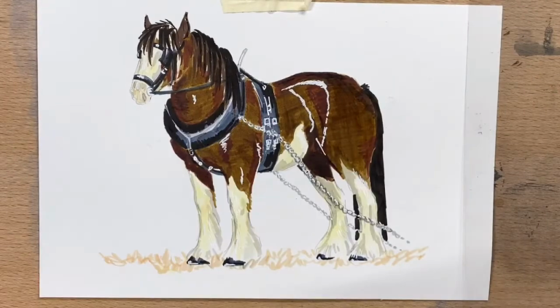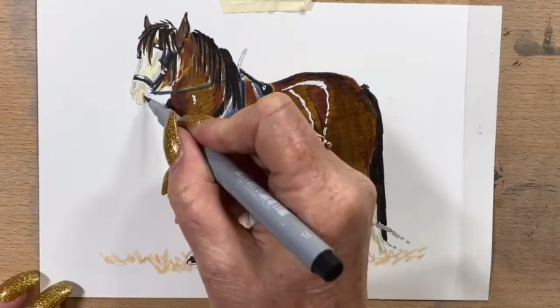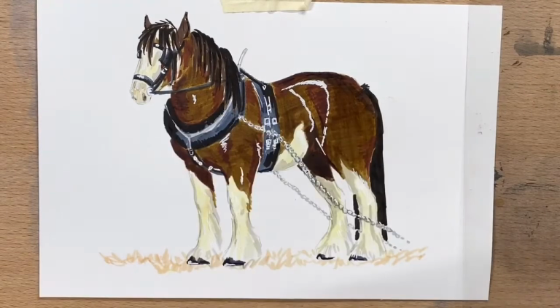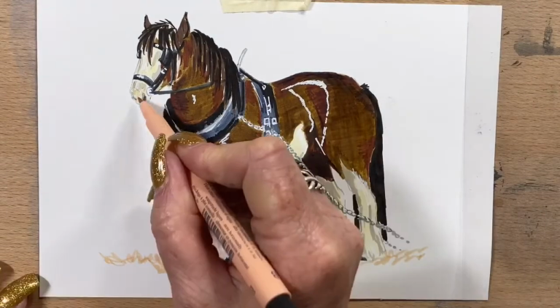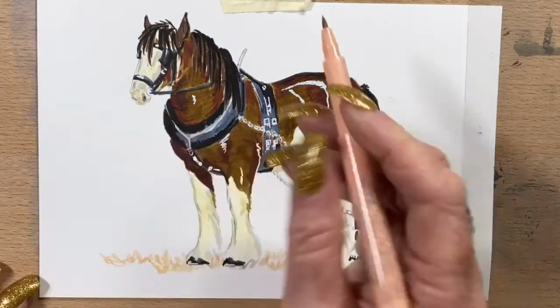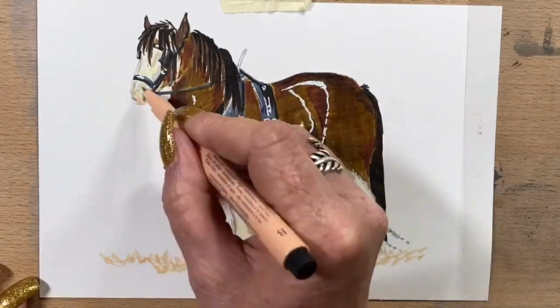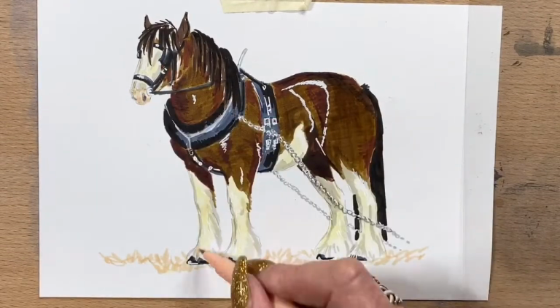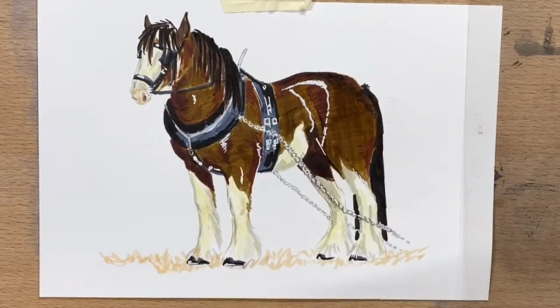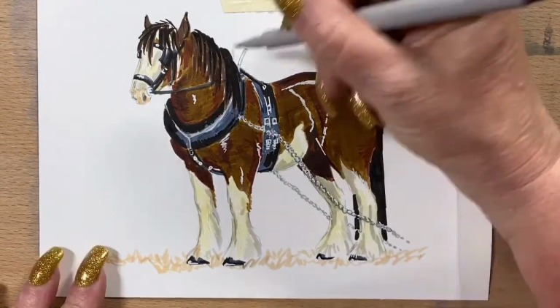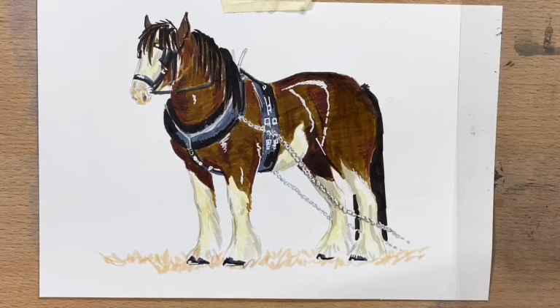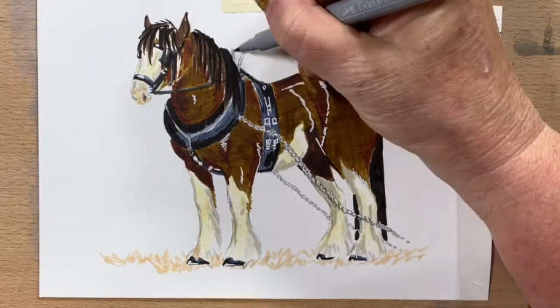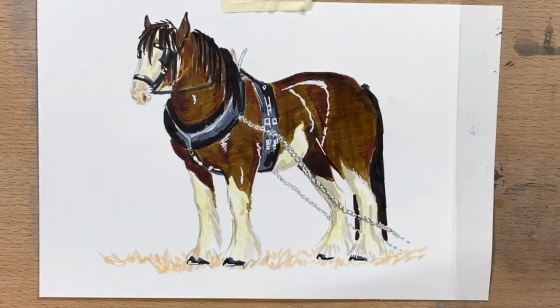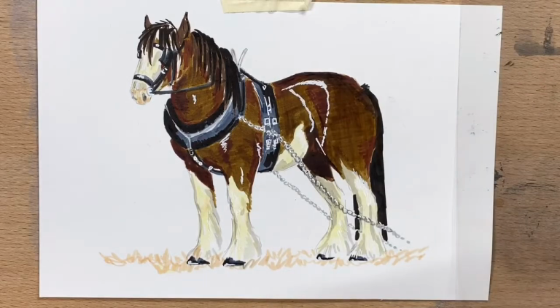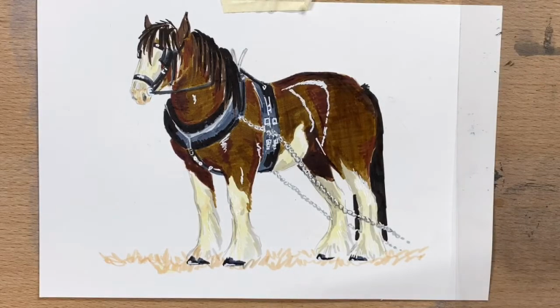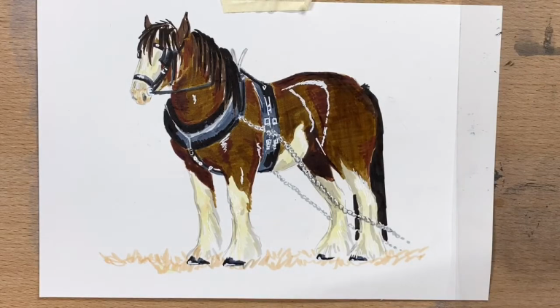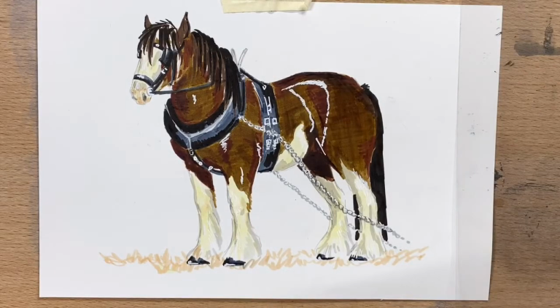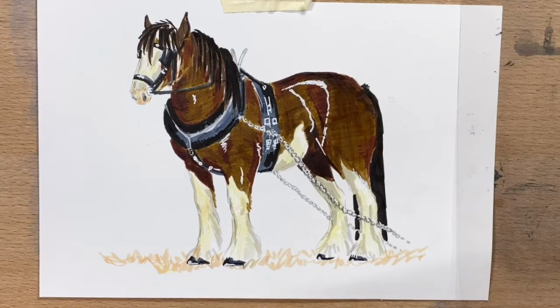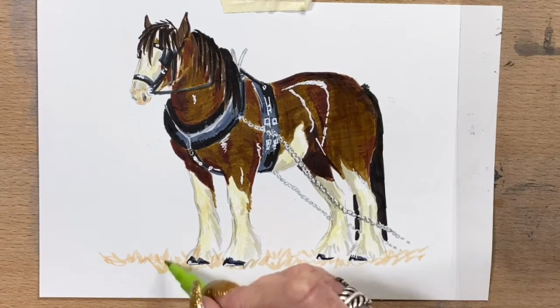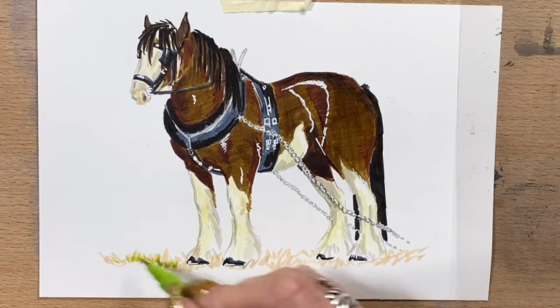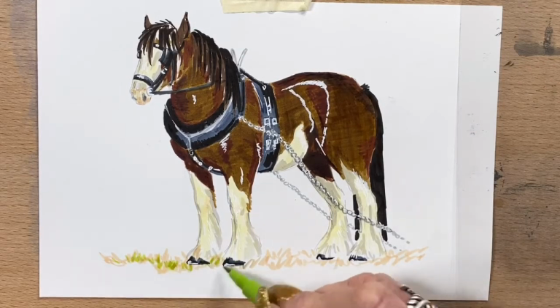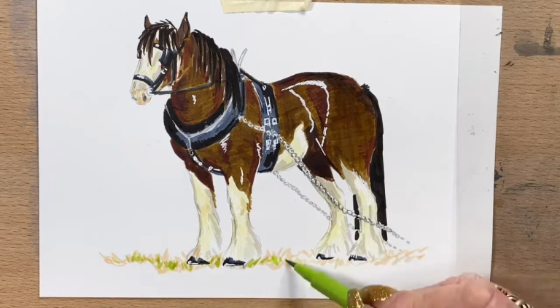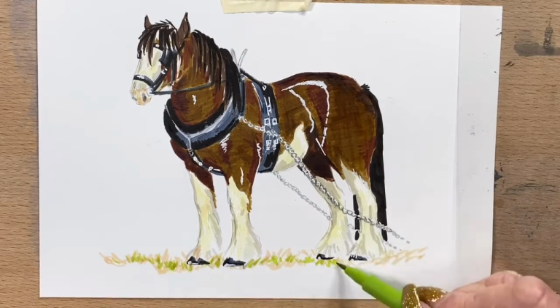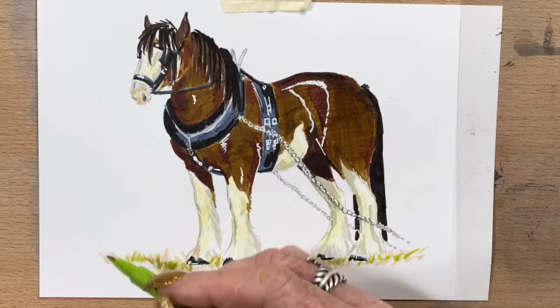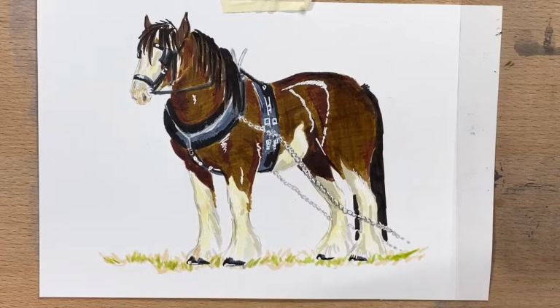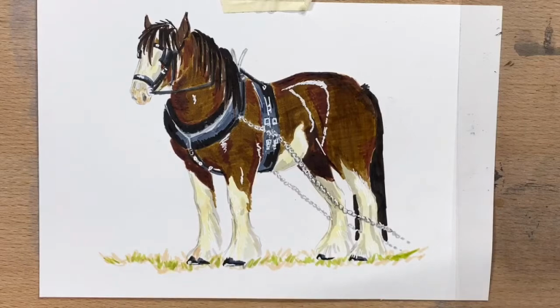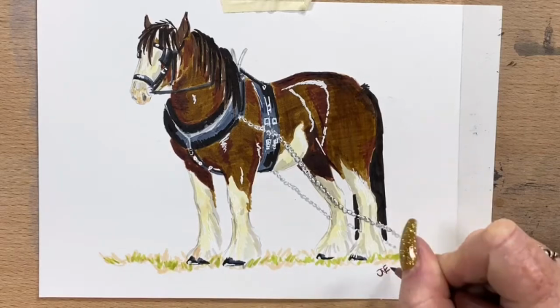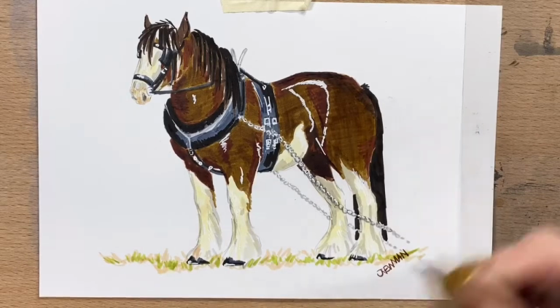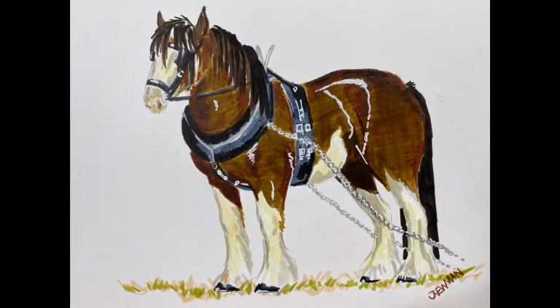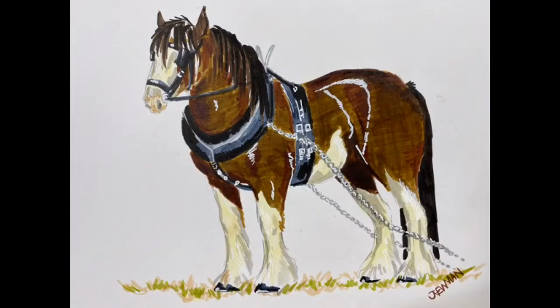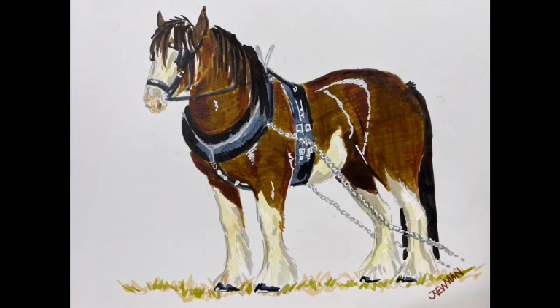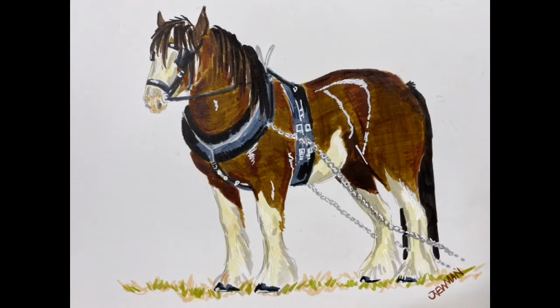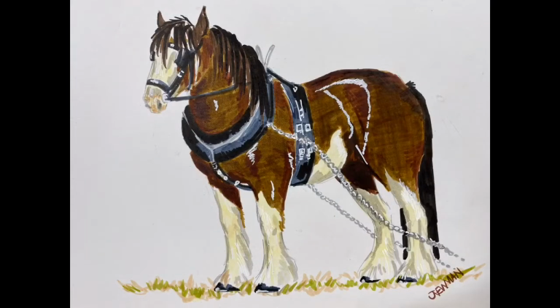I pop a bit of black trim around his ears, fill in his nostrils, and put the pink around his nose. Then I pop a little bit of May green into the stubble on the ground — and he's done.